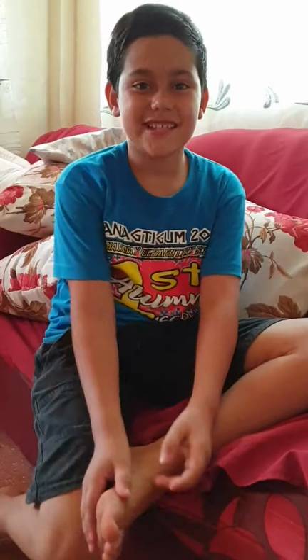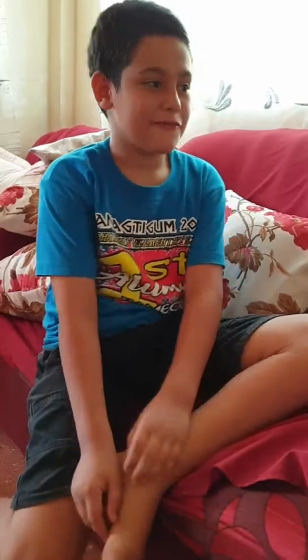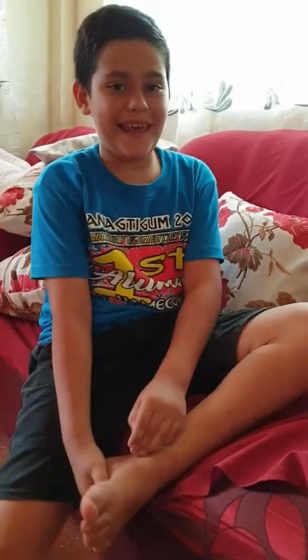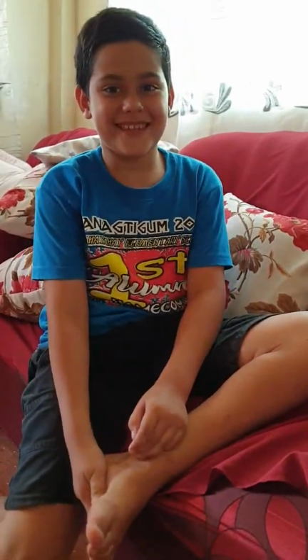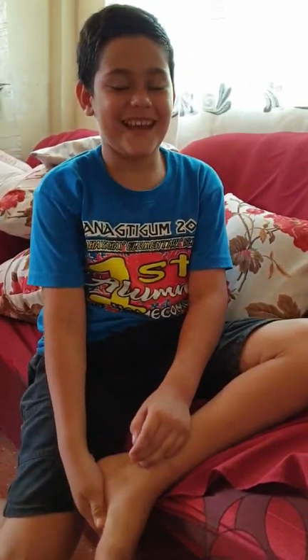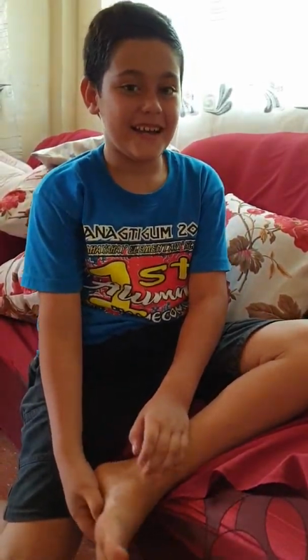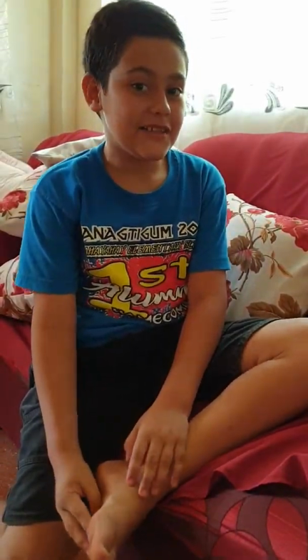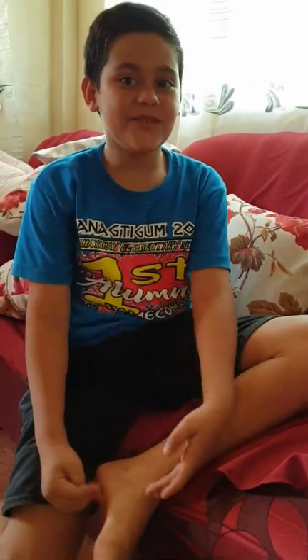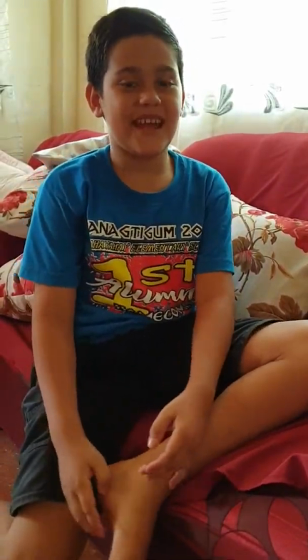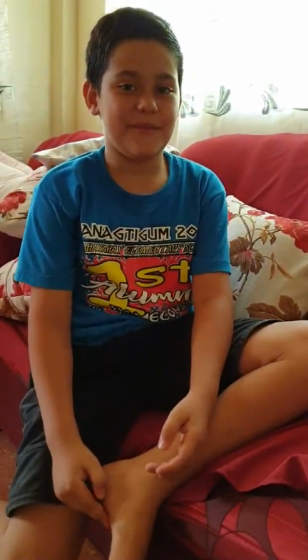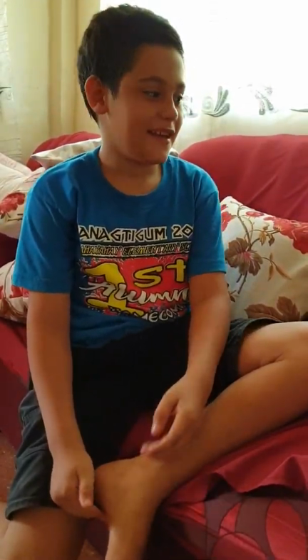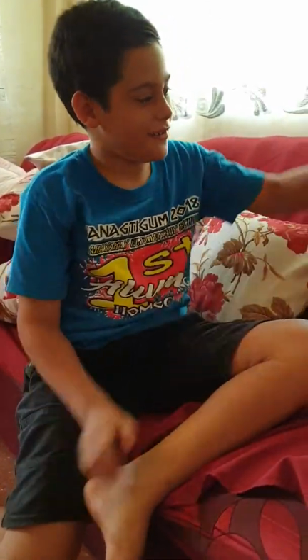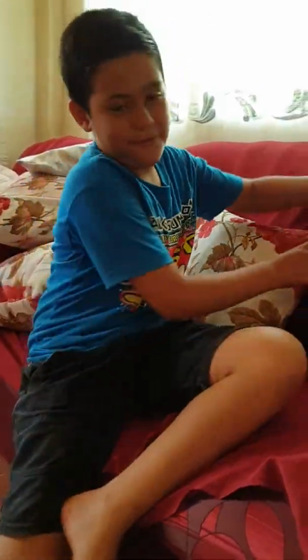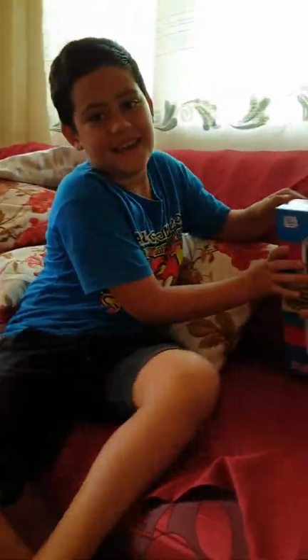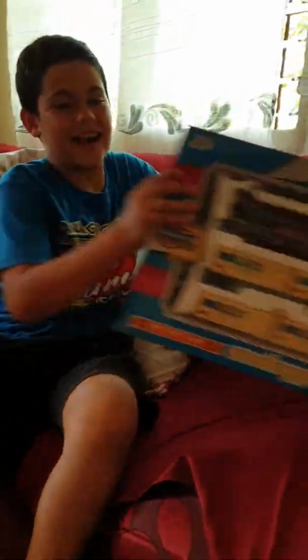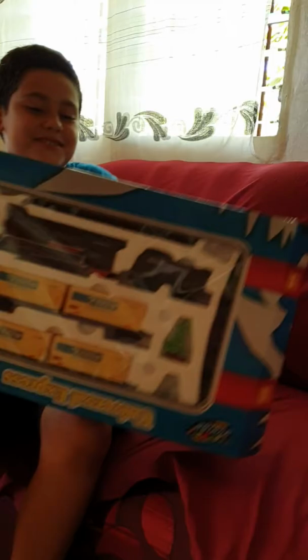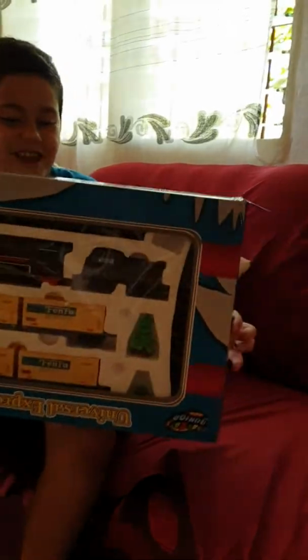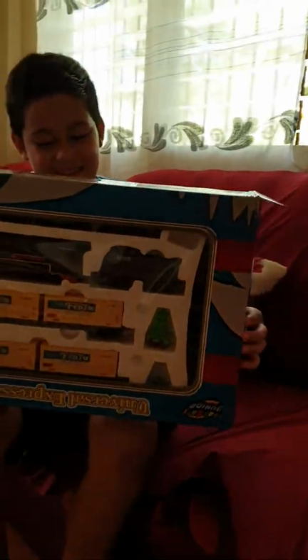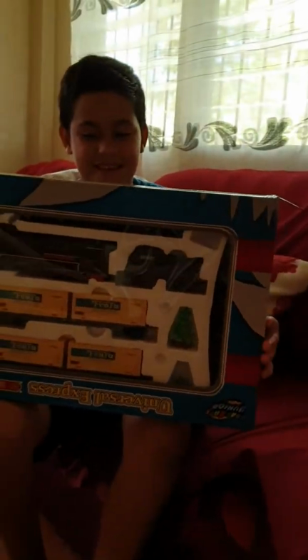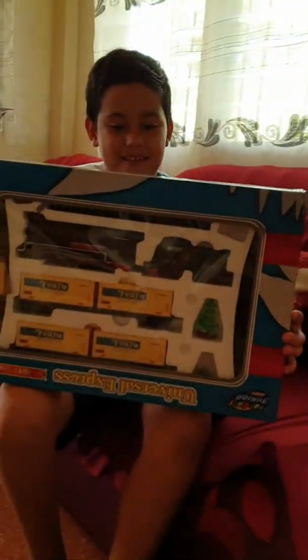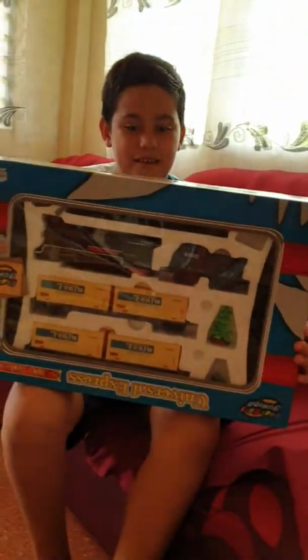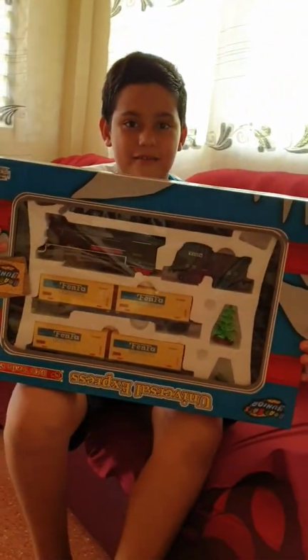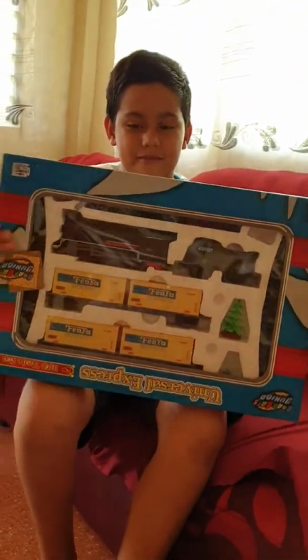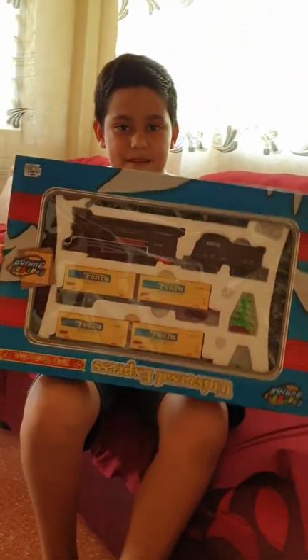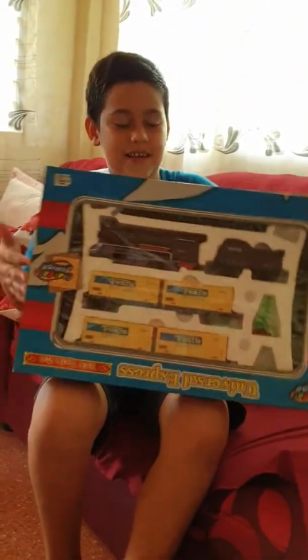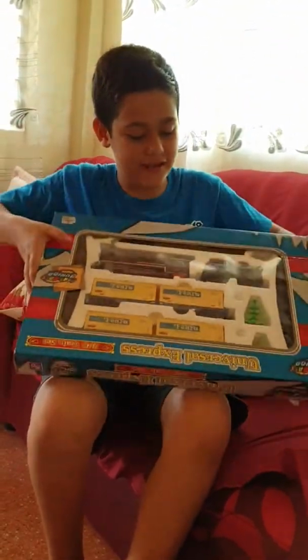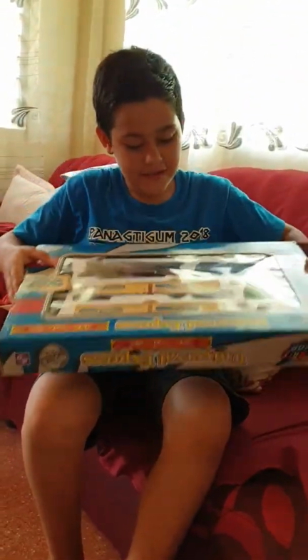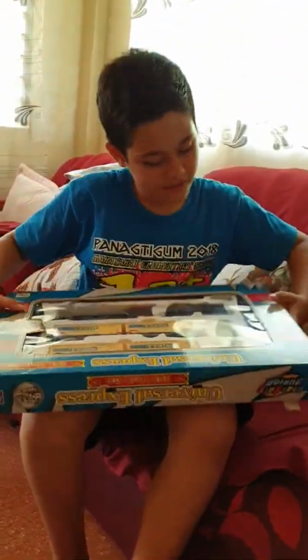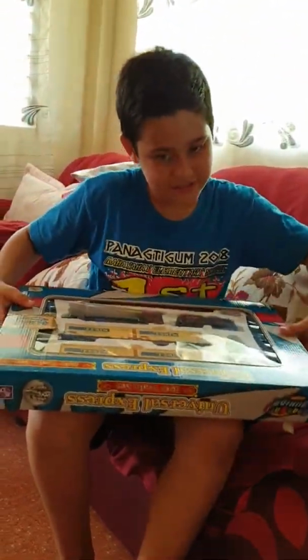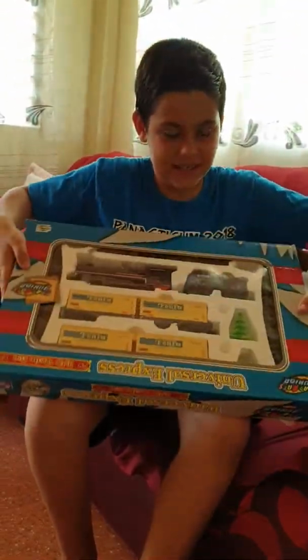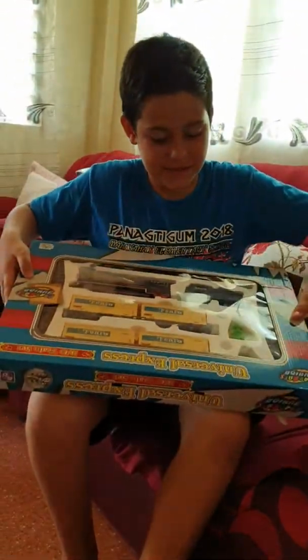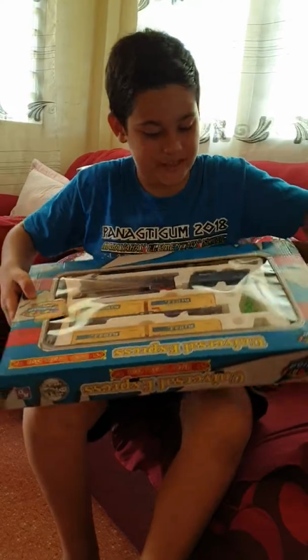We're playing today a new game. We're playing a train. First, let's assemble it.